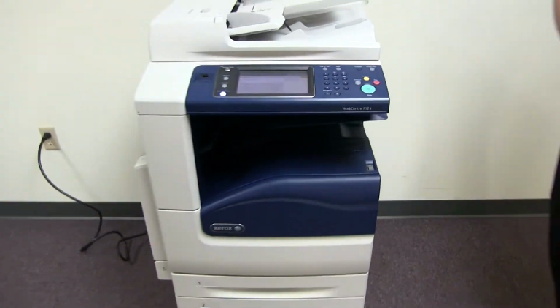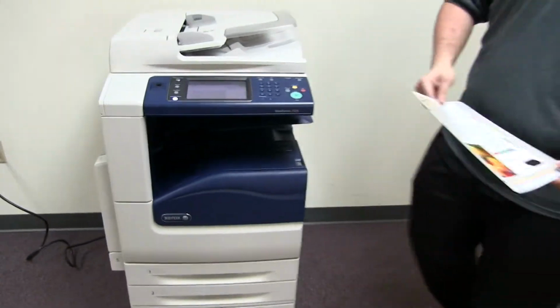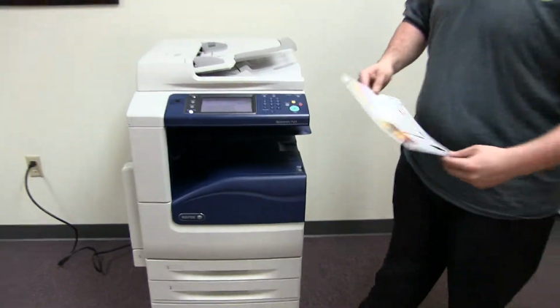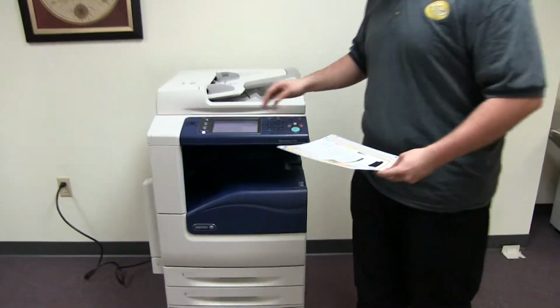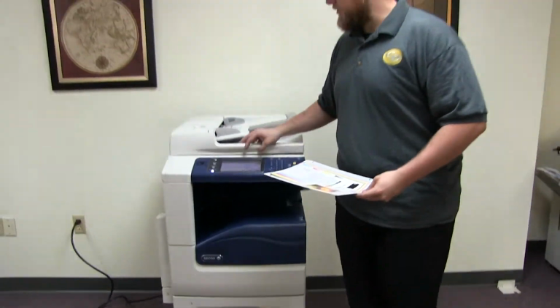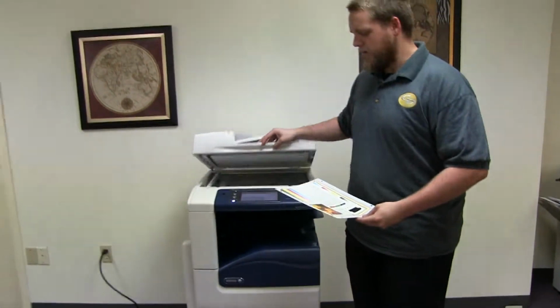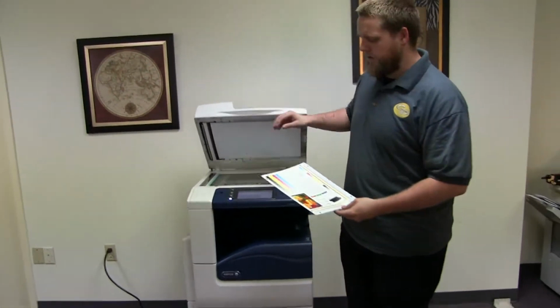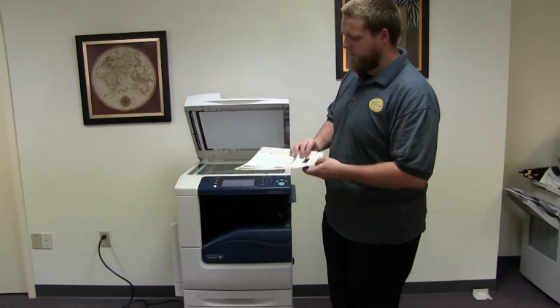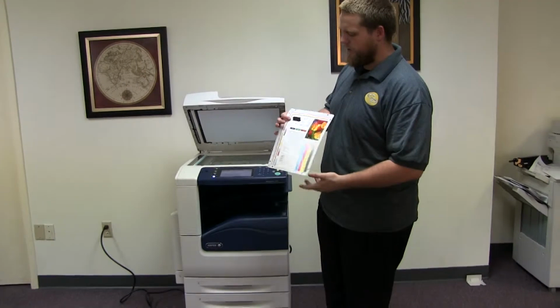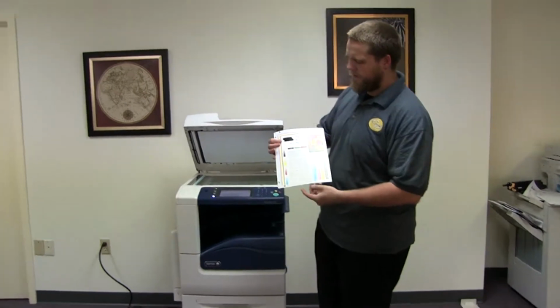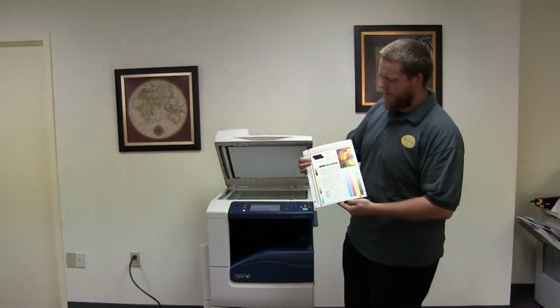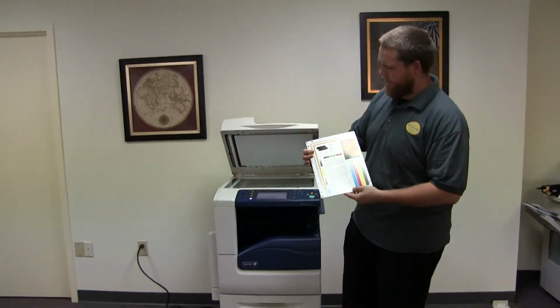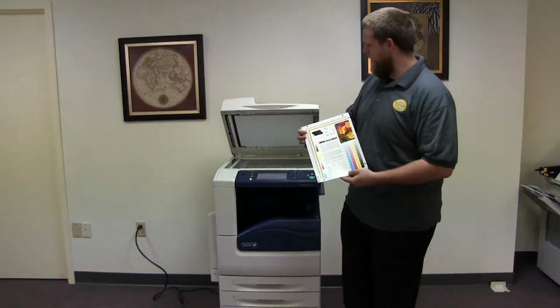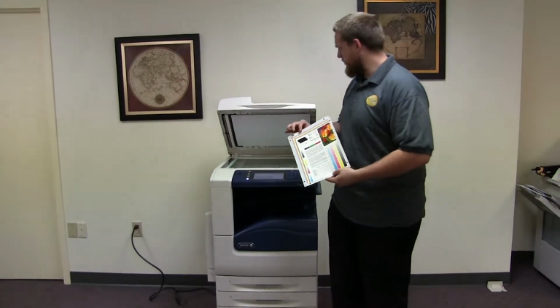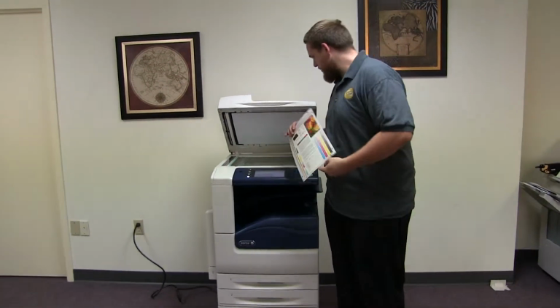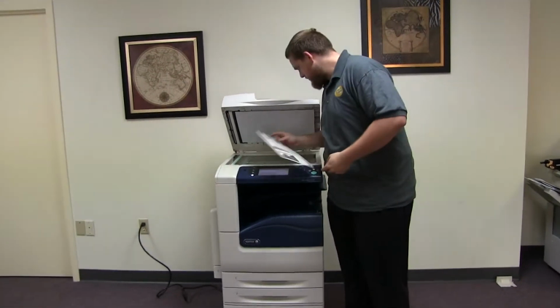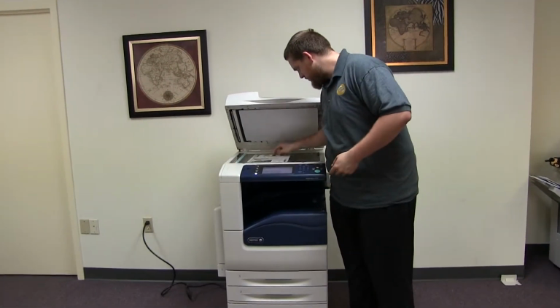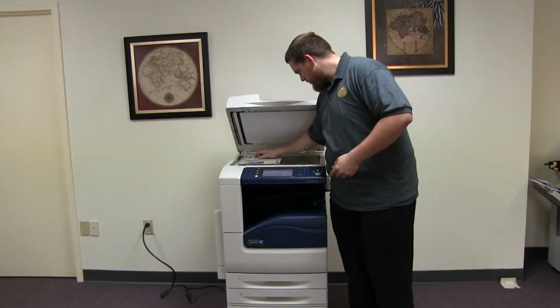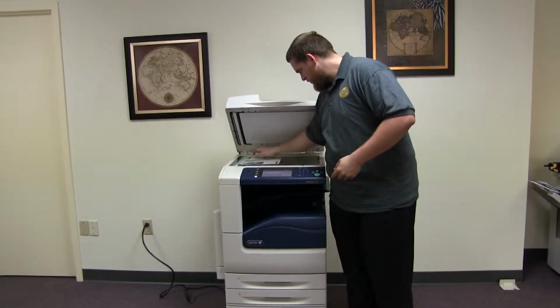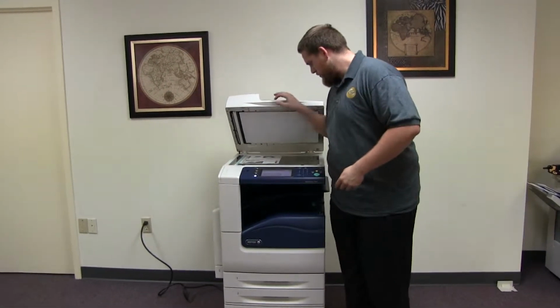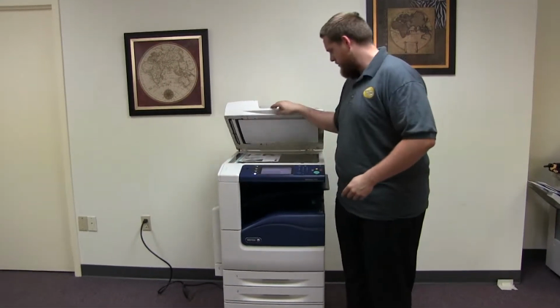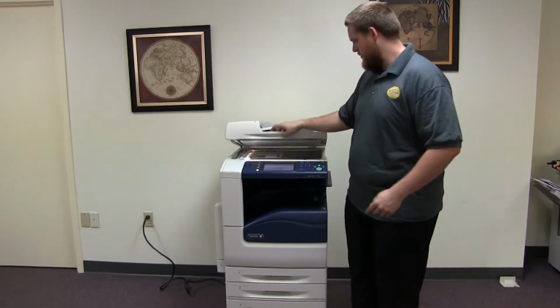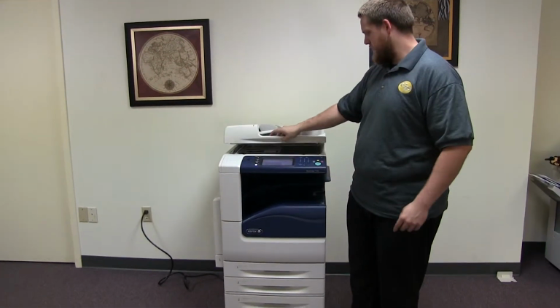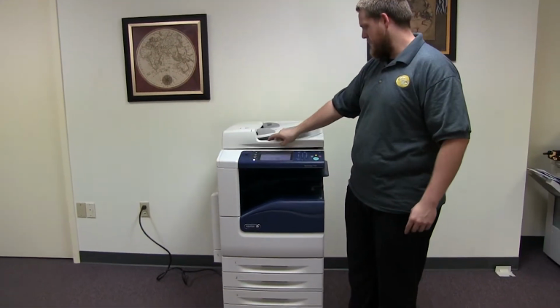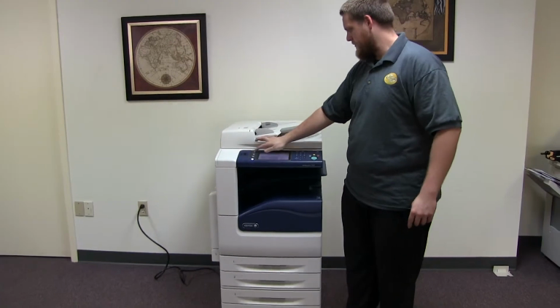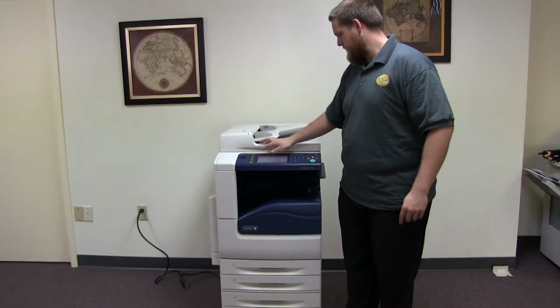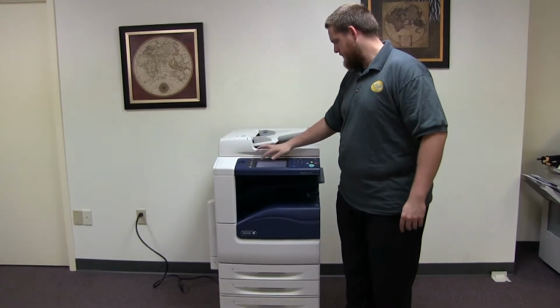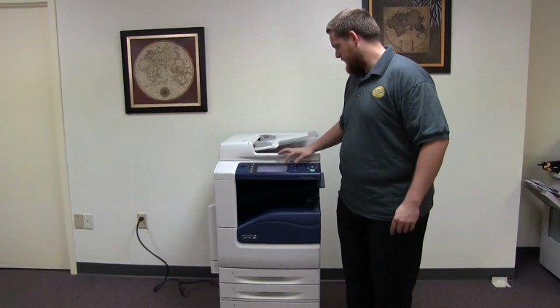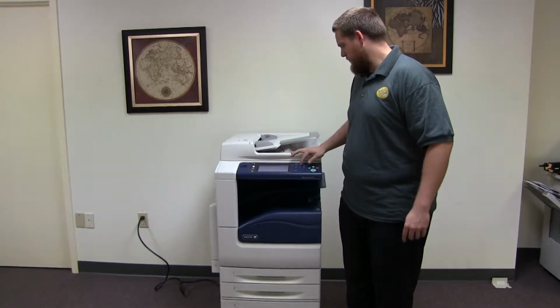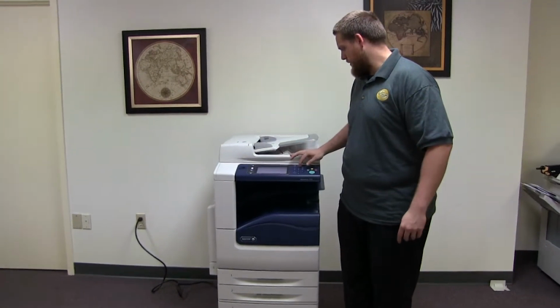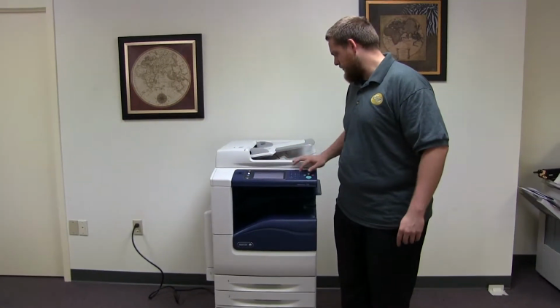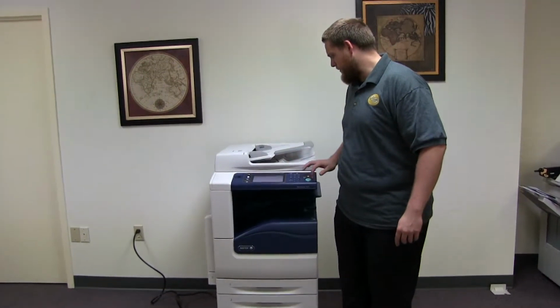Now we will go ahead and run a few test copies to show the color quality in this machine. Here we have our color copy test chart, and we'll go ahead and run two copies.